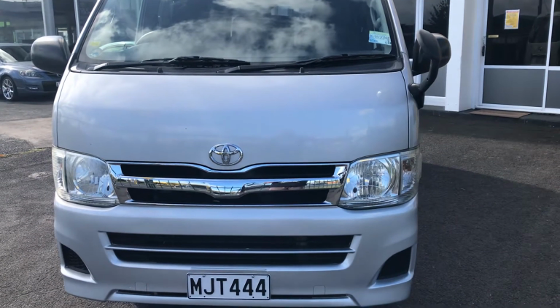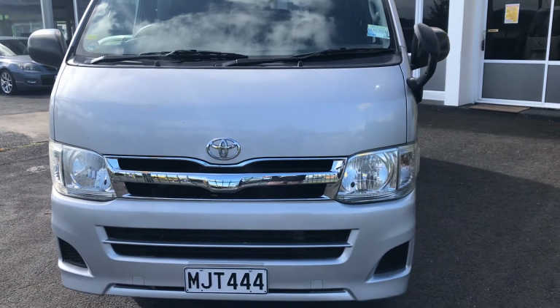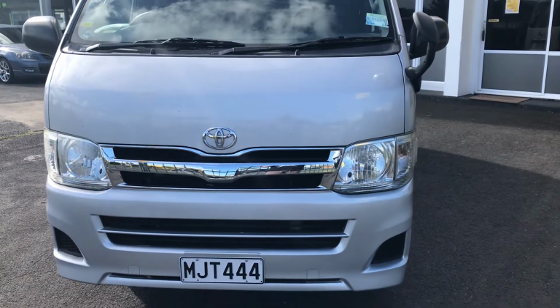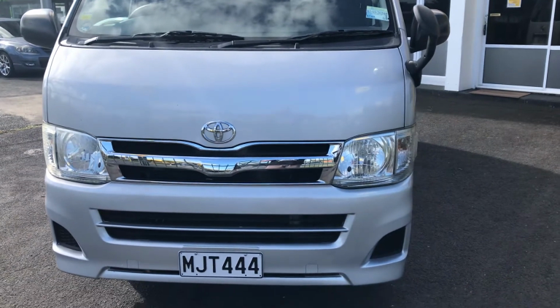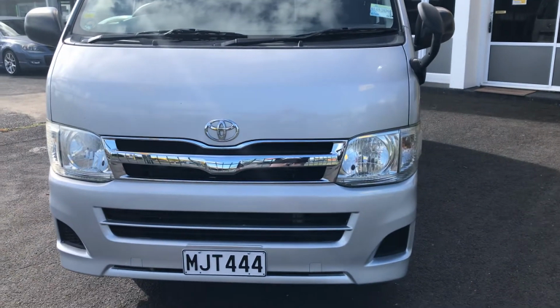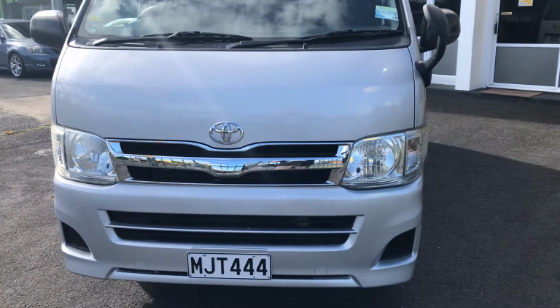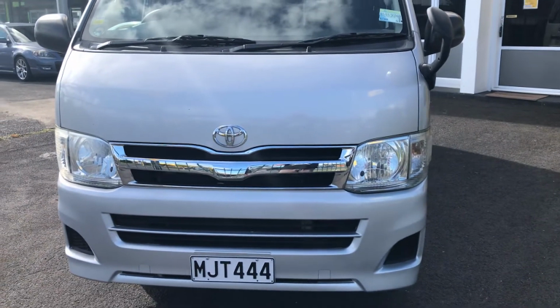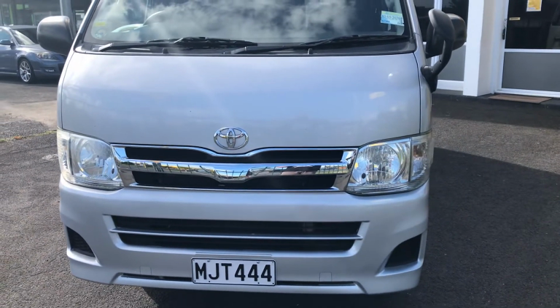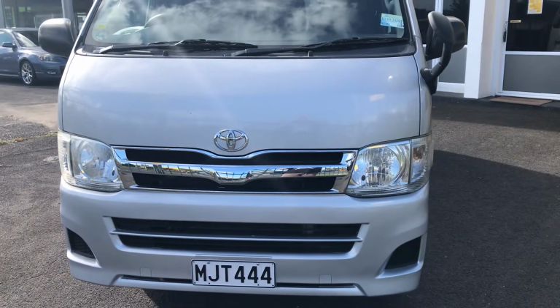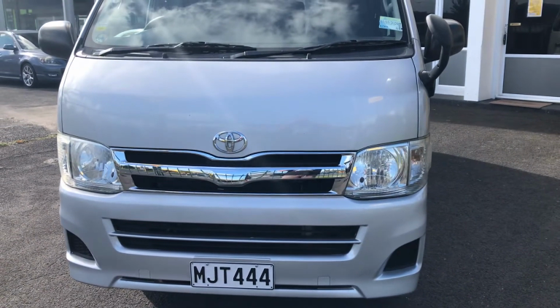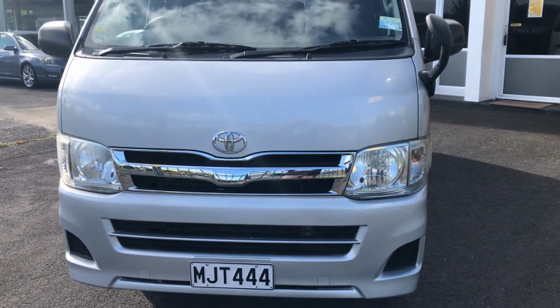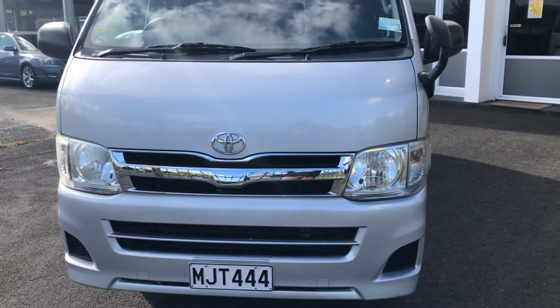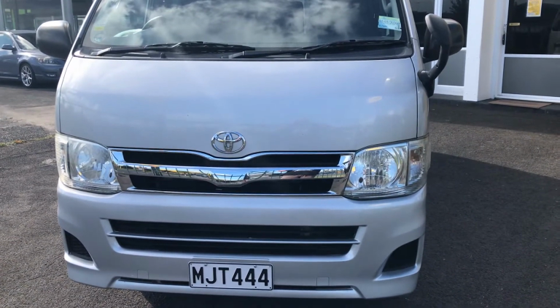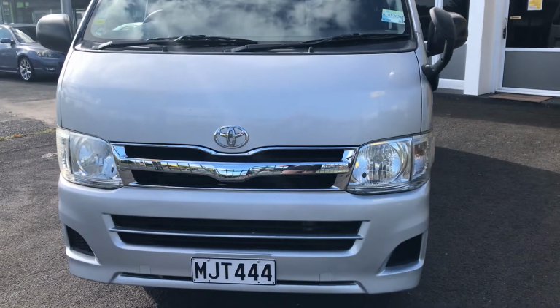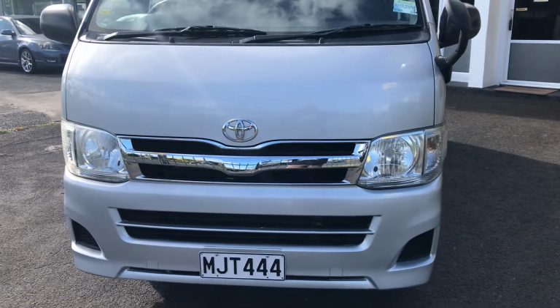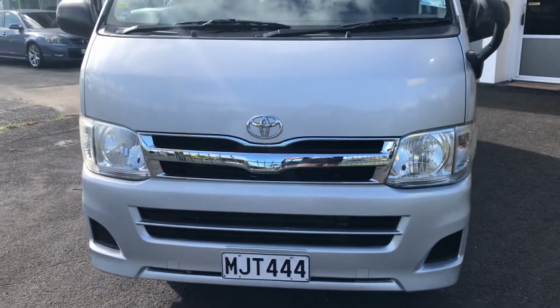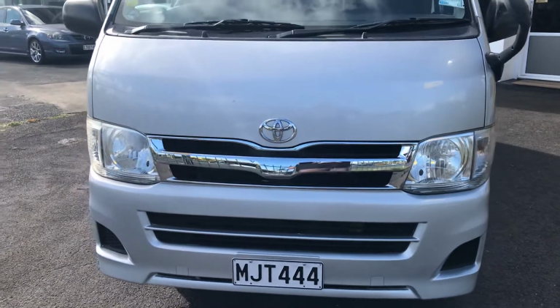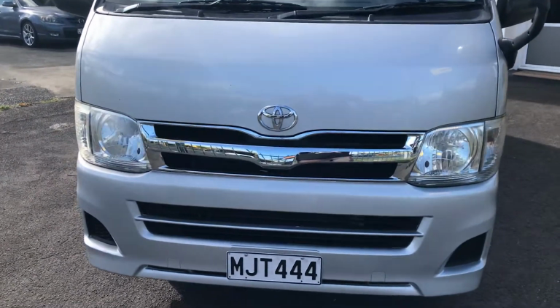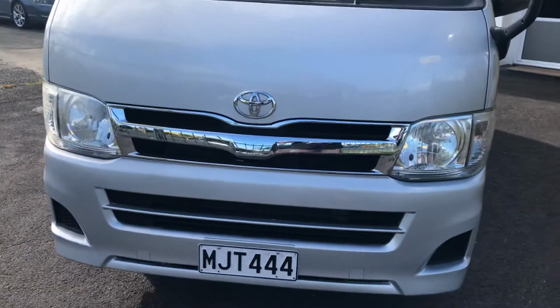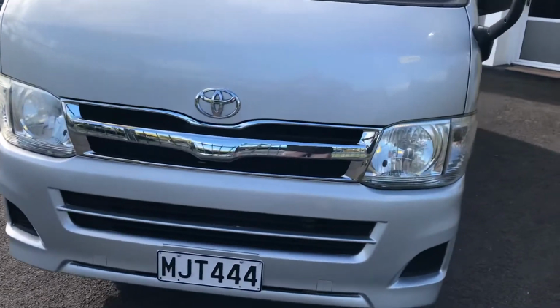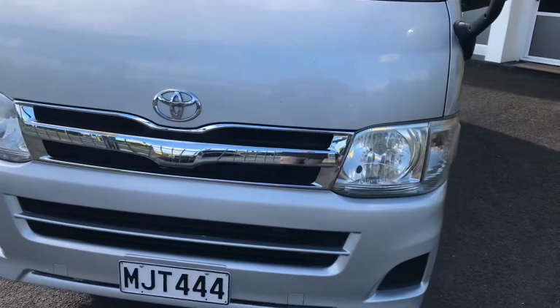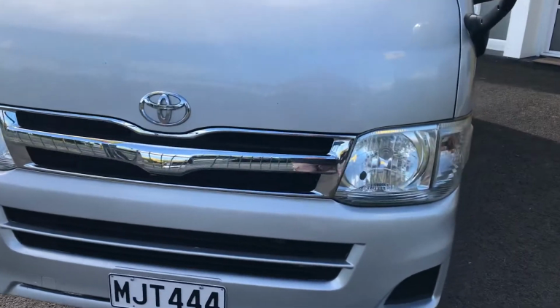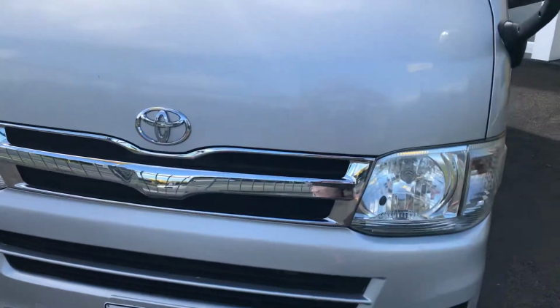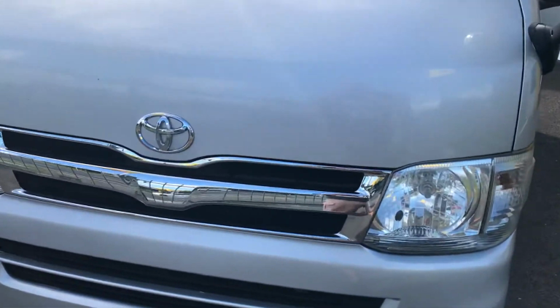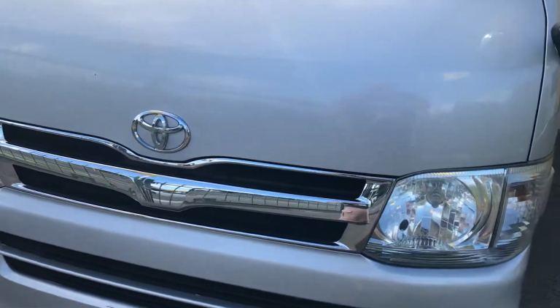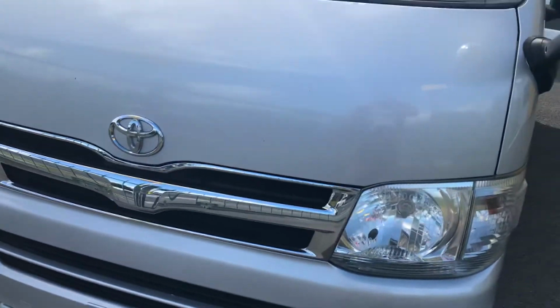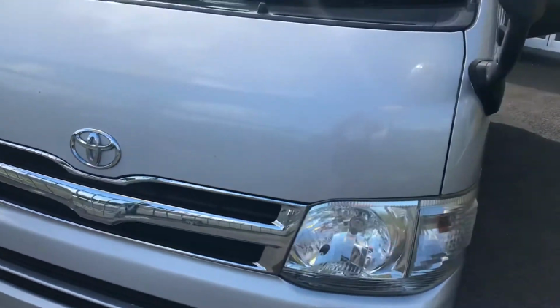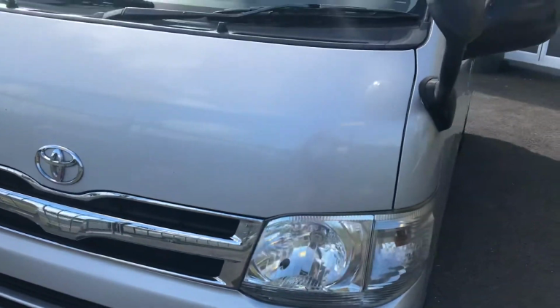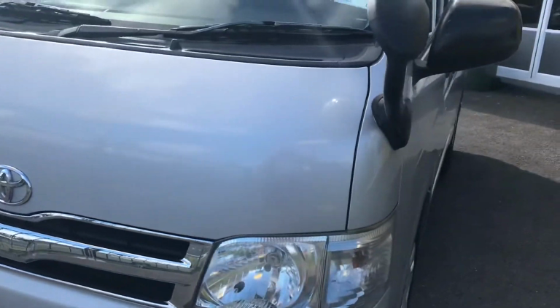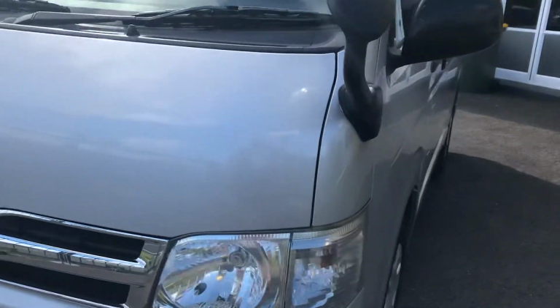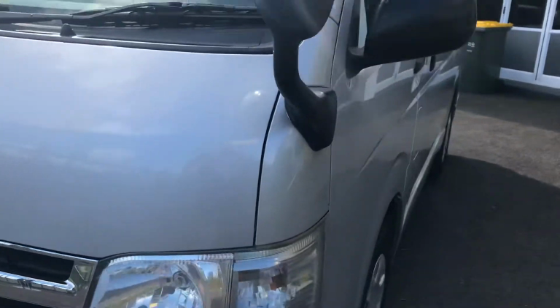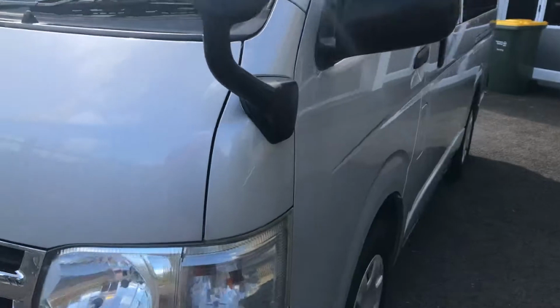Here we have a 2011 Toyota HiAce Van. Just want to go around and see what we can see with this one.